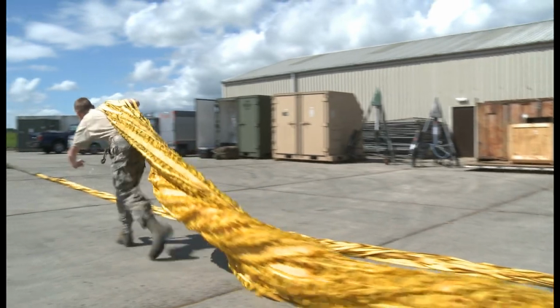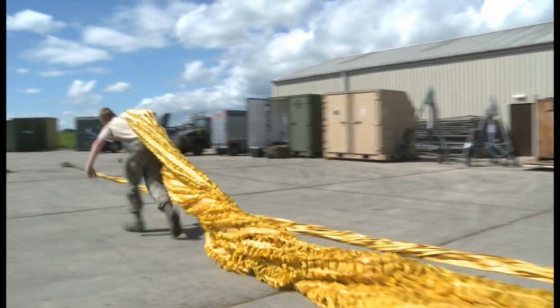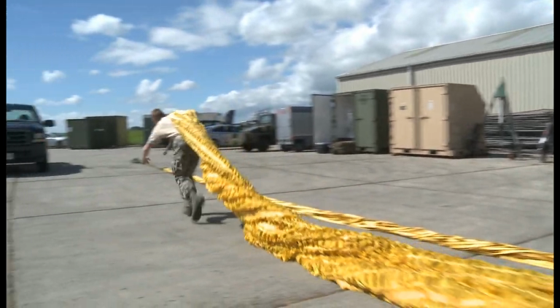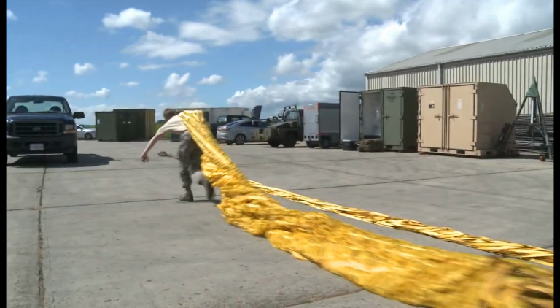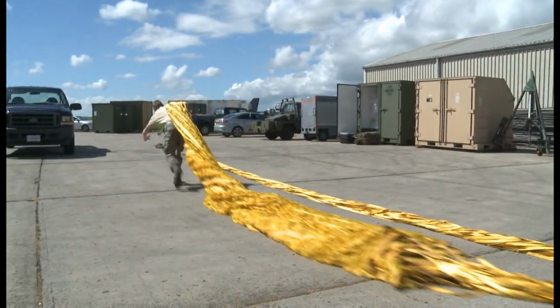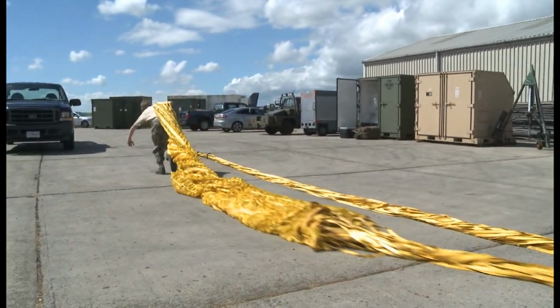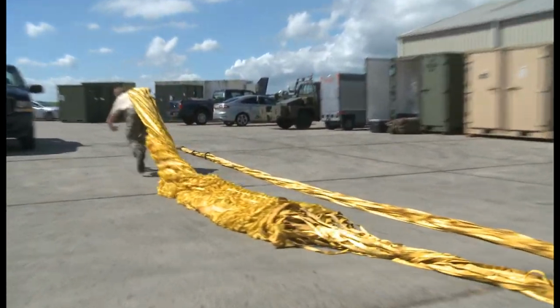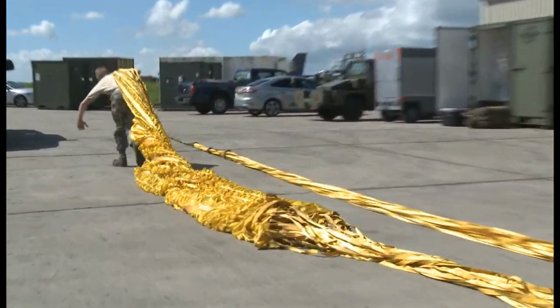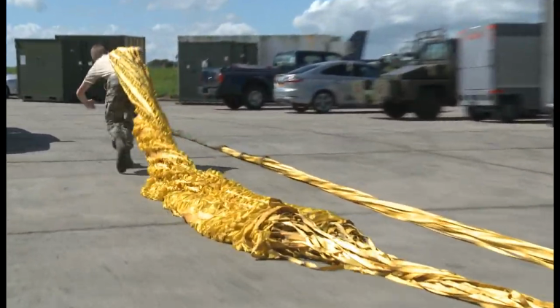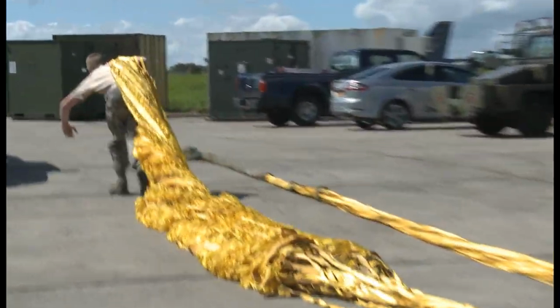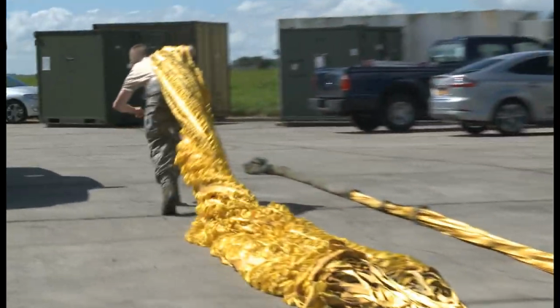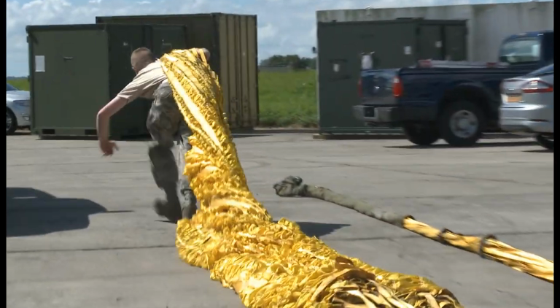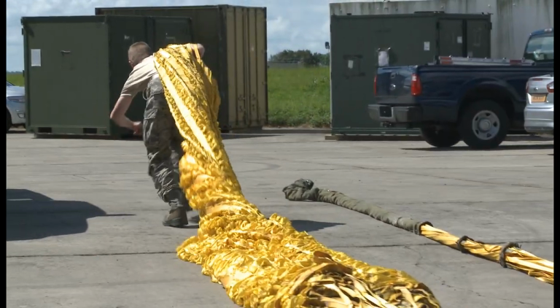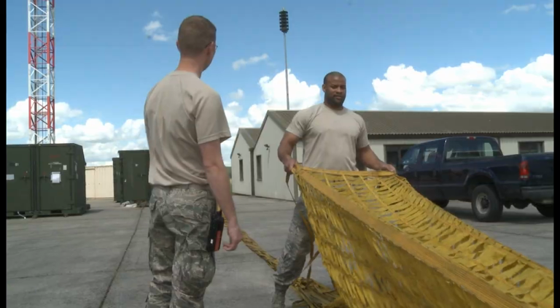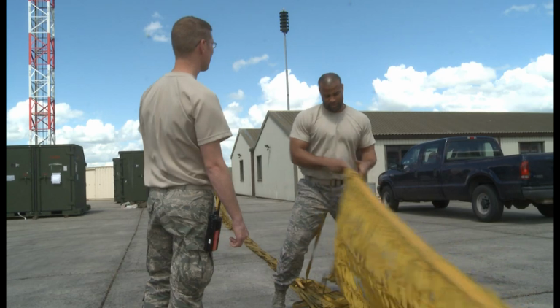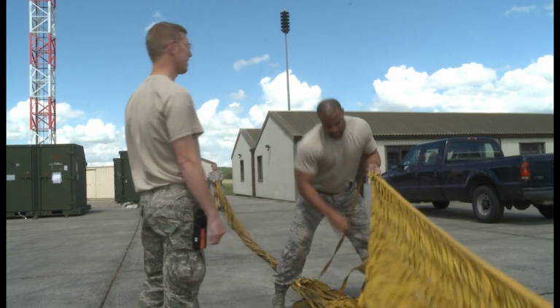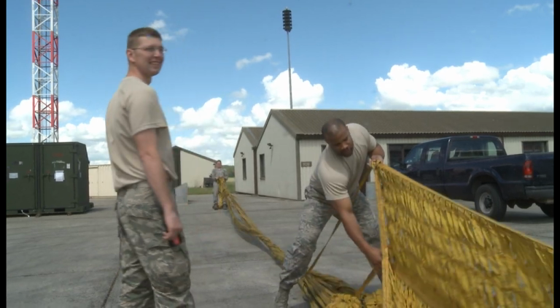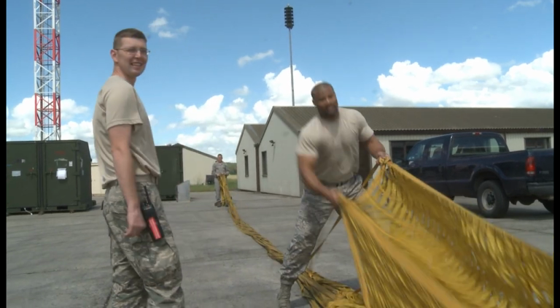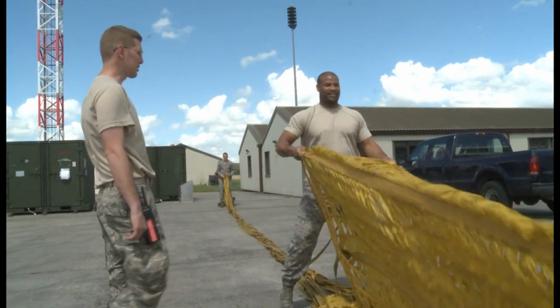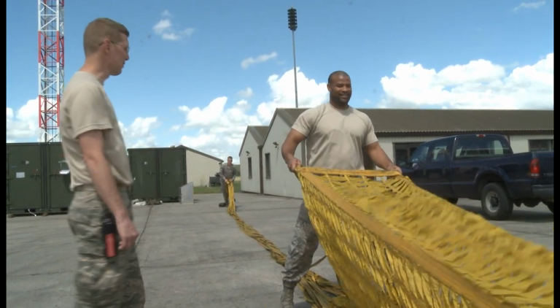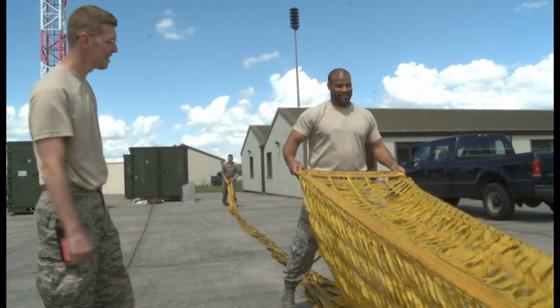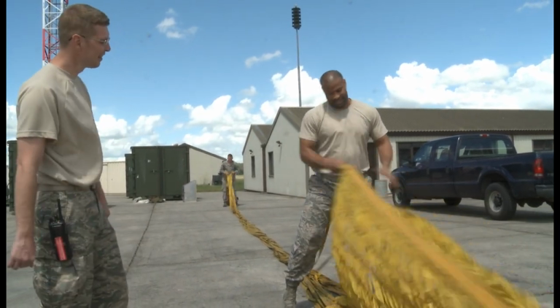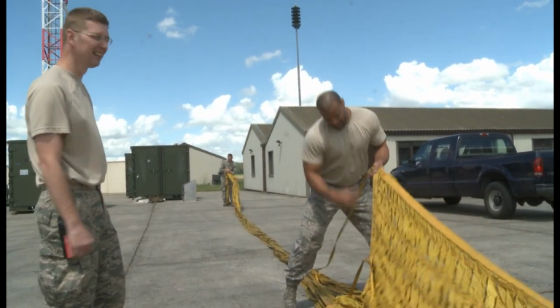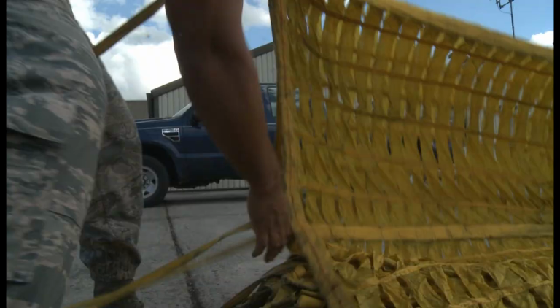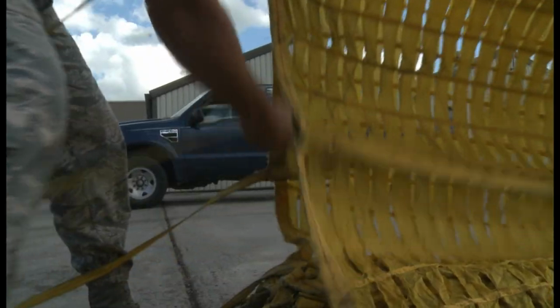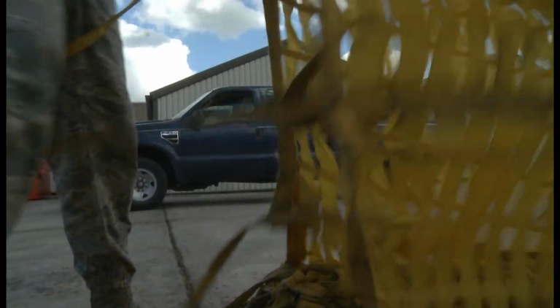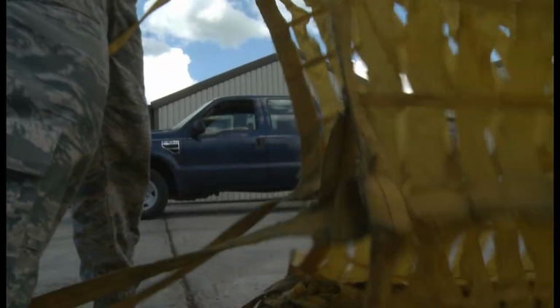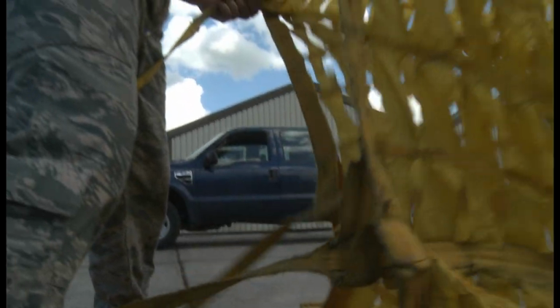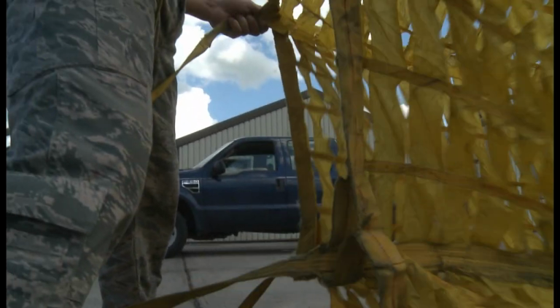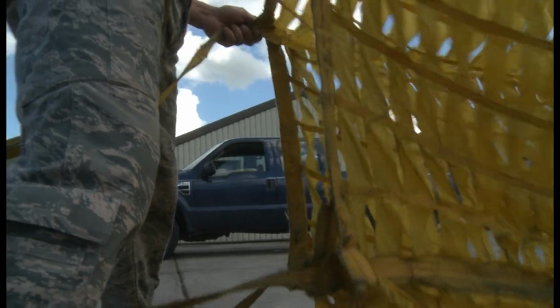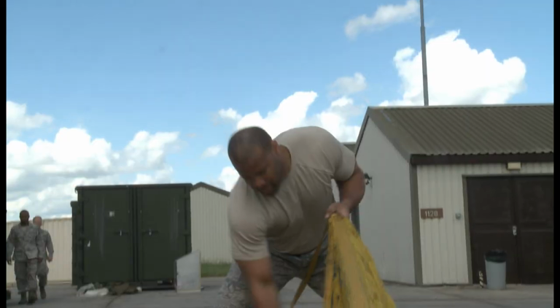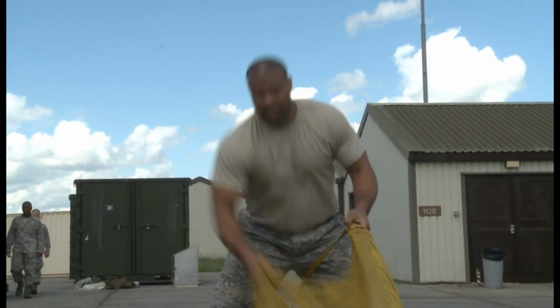The chute is important when the aircraft is getting ready to land — it's not so hard on the brakes. That's basically an item that is used to aid that. From the packing of the drag chute to its use in flight, proficiency is key.